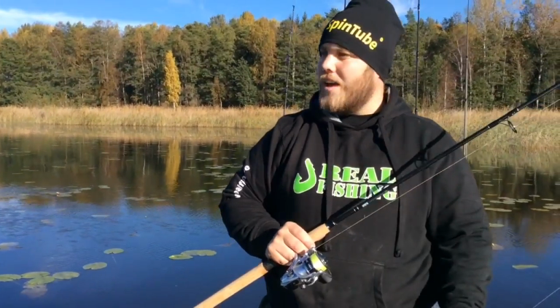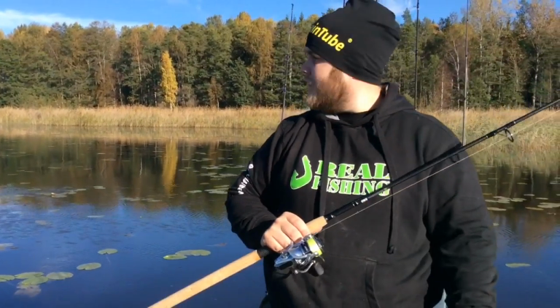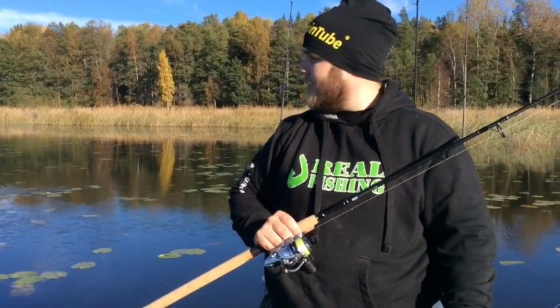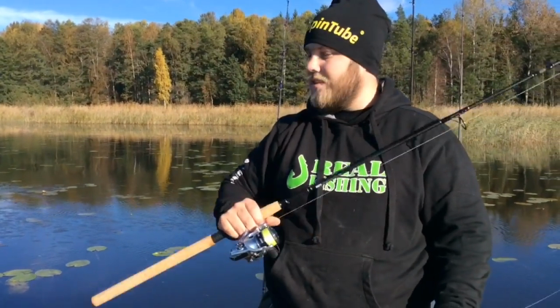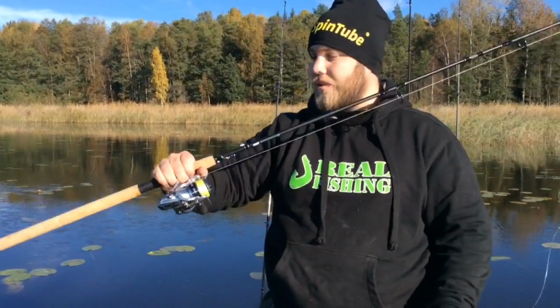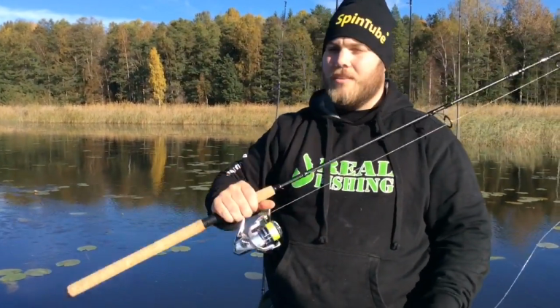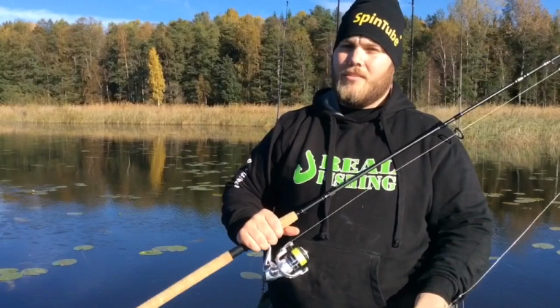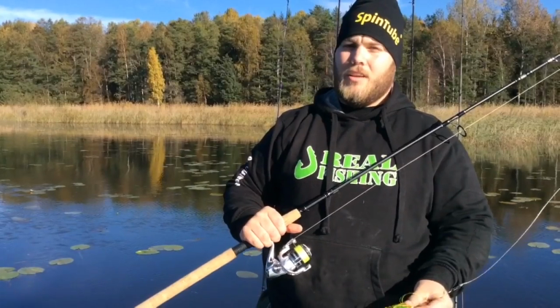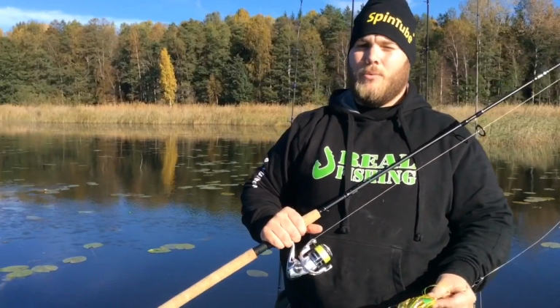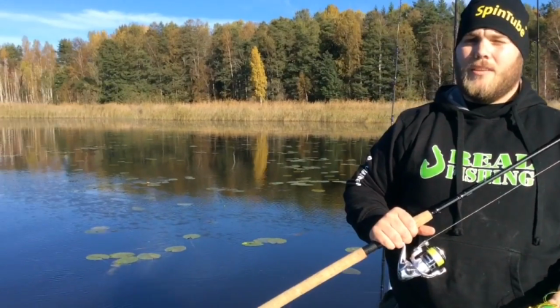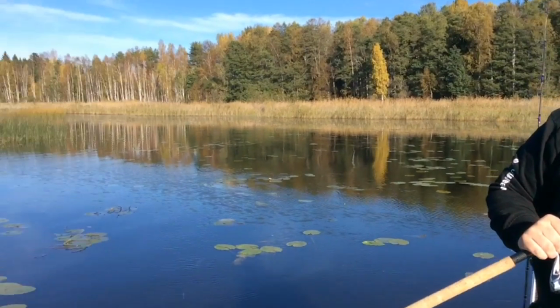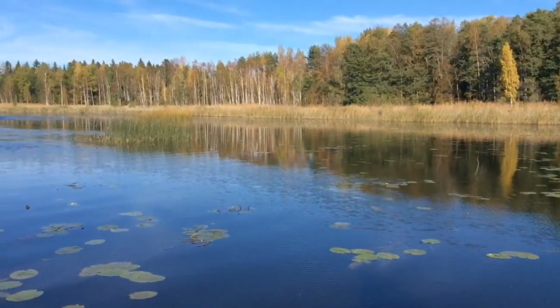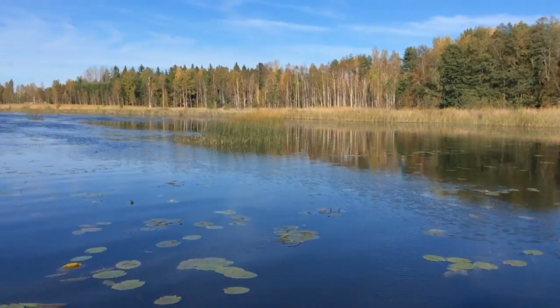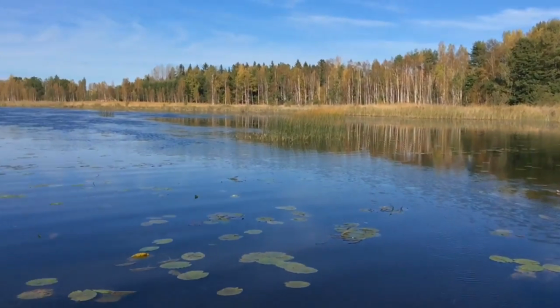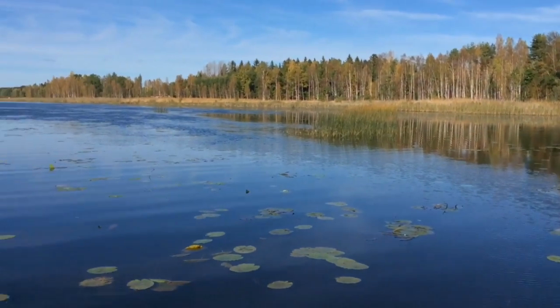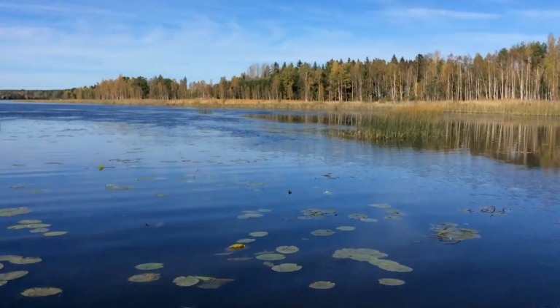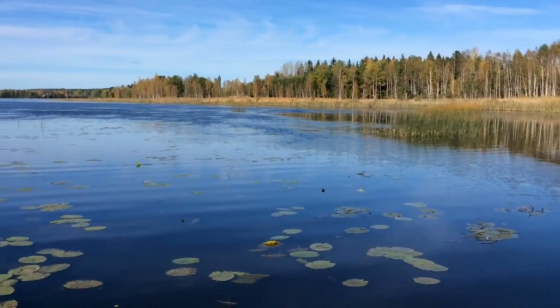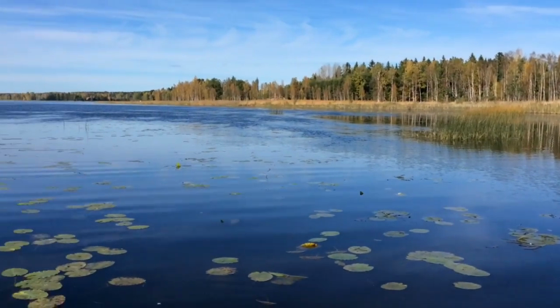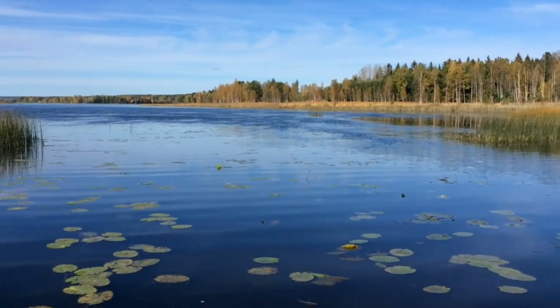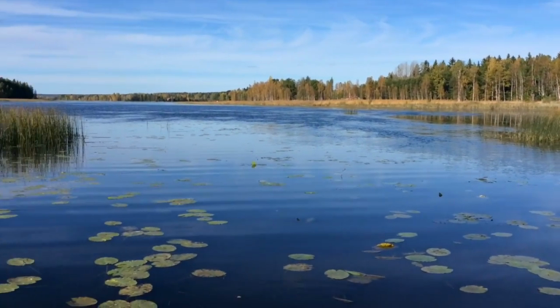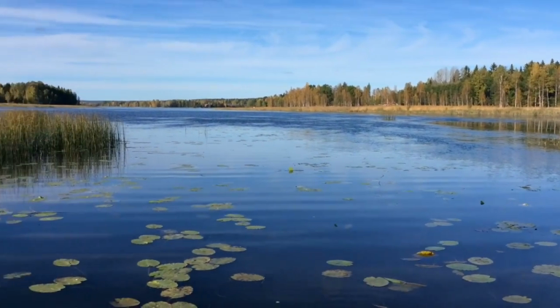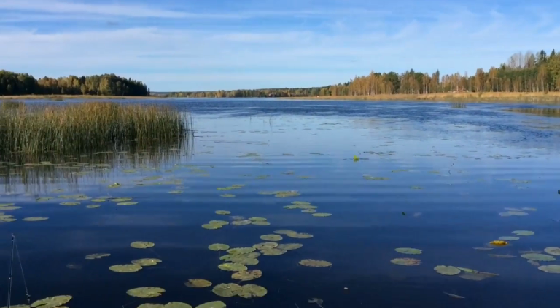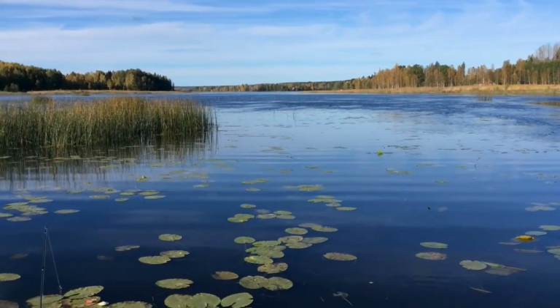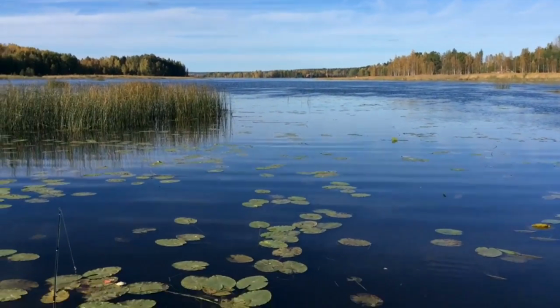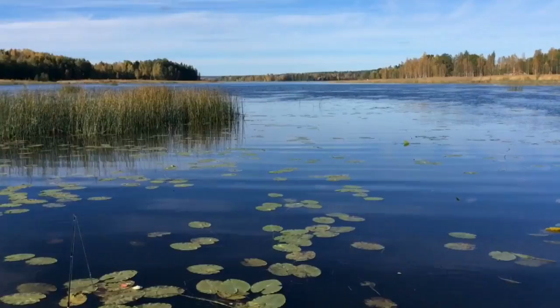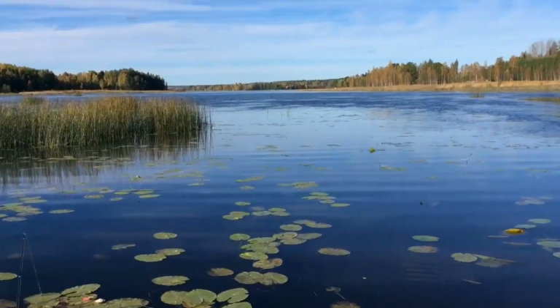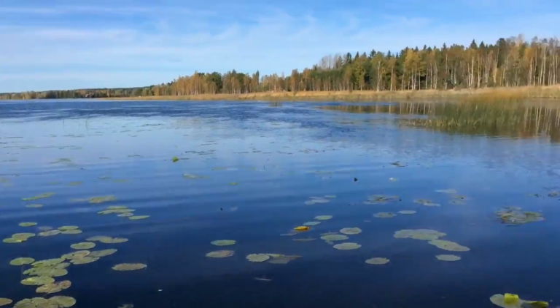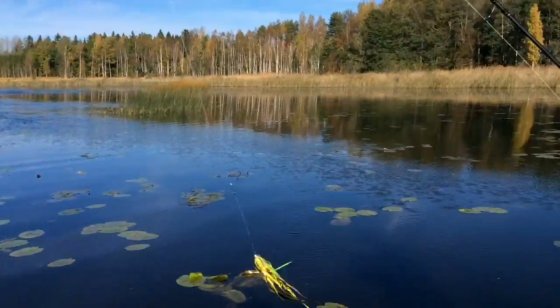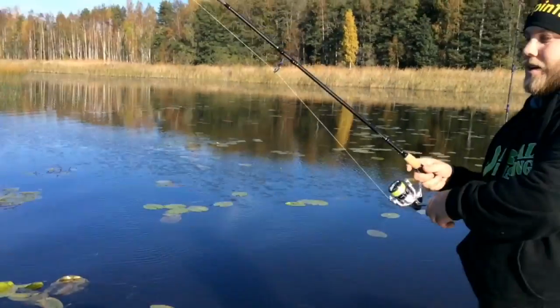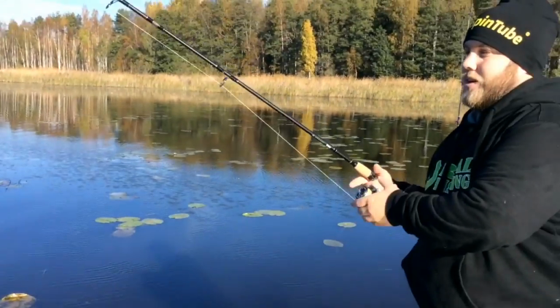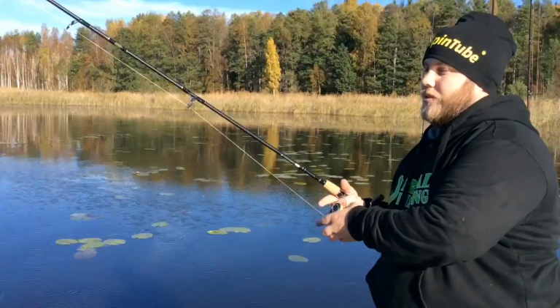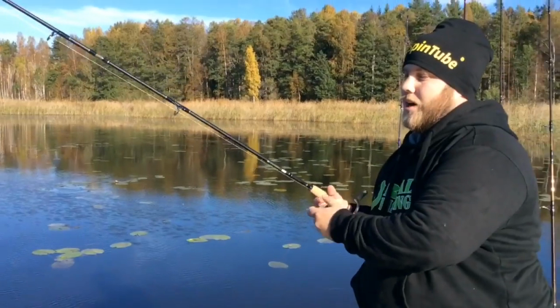As you can see around us there are a lot of weeds in the water — that is the perfect place to fish for pike with the spin tubes, and I am now going to show you why.